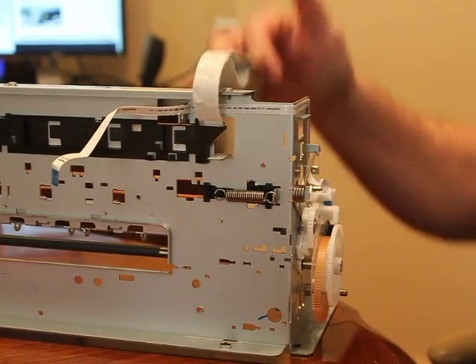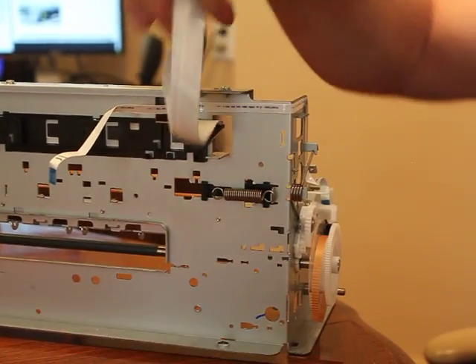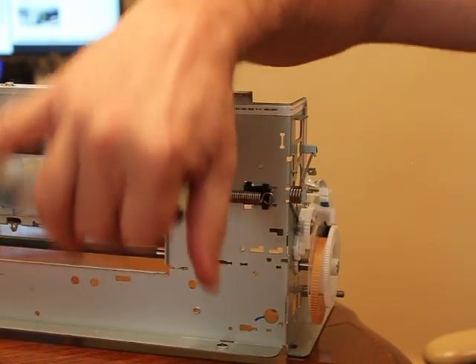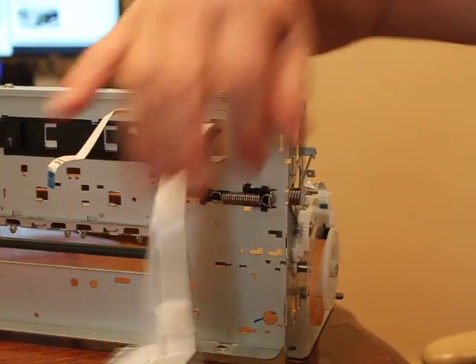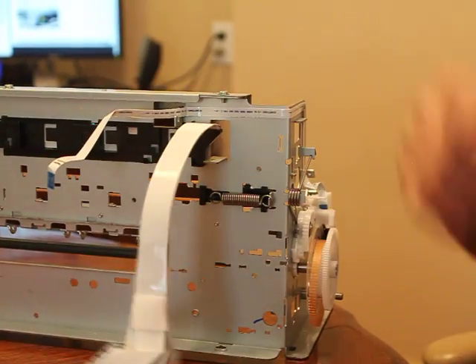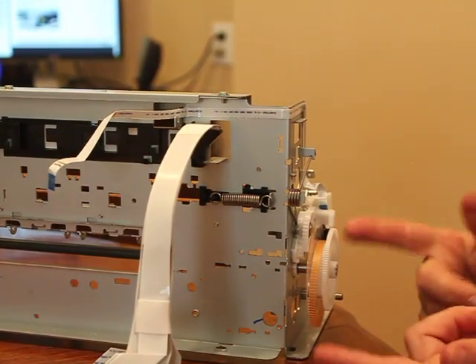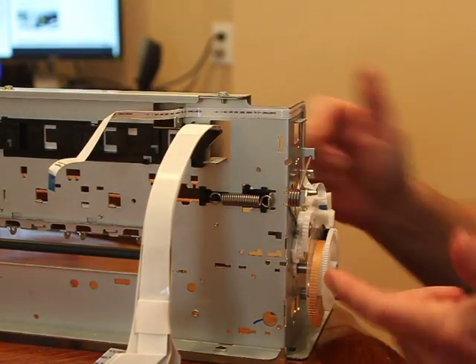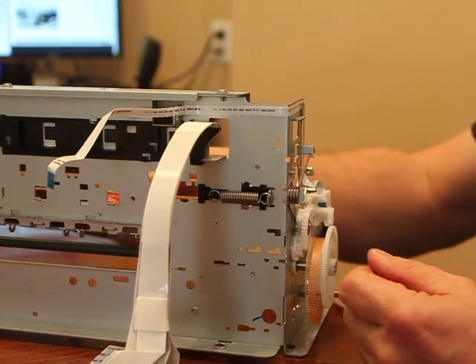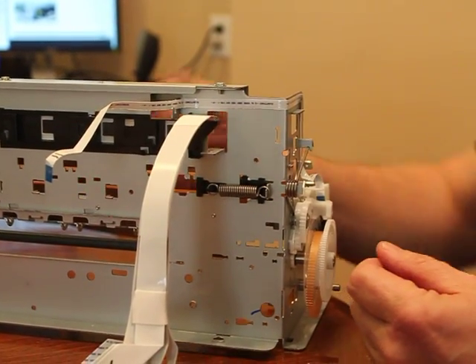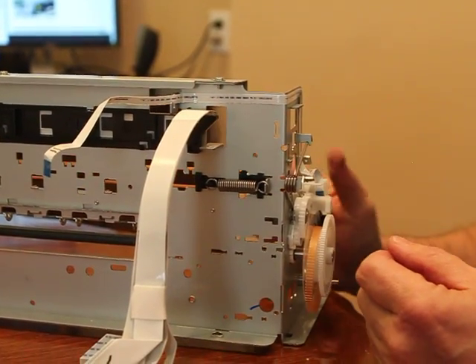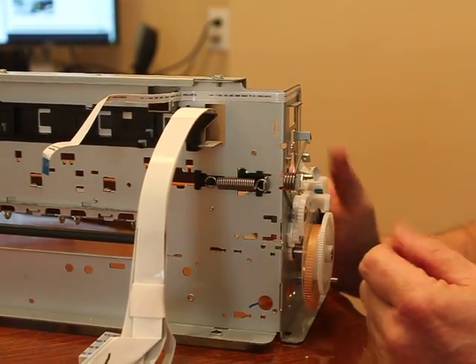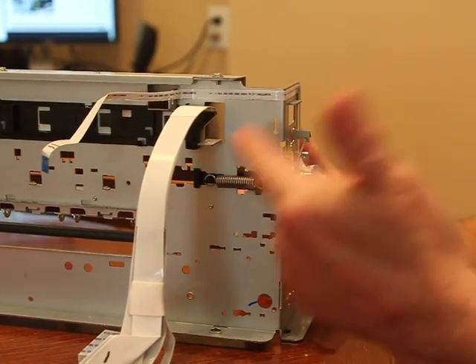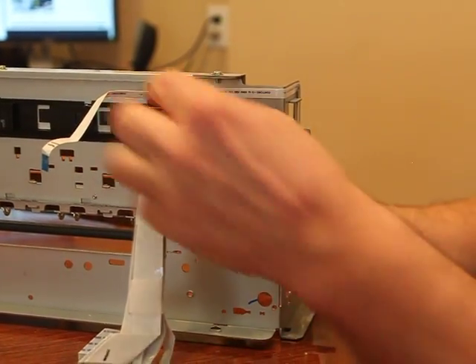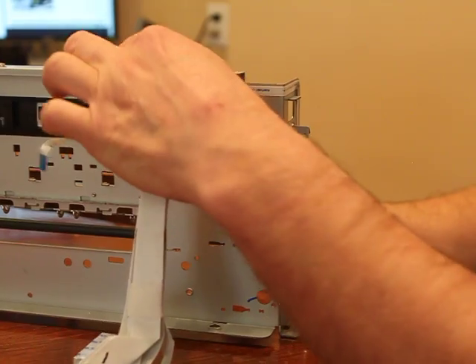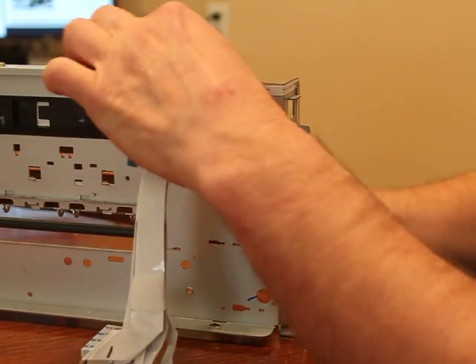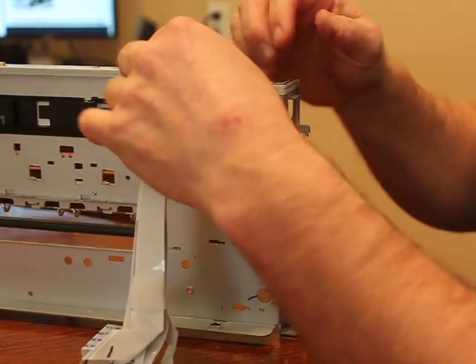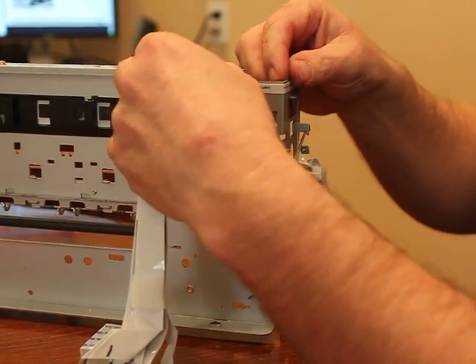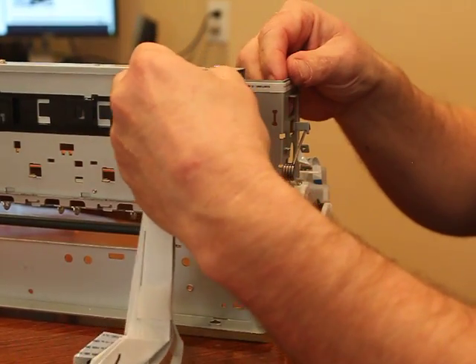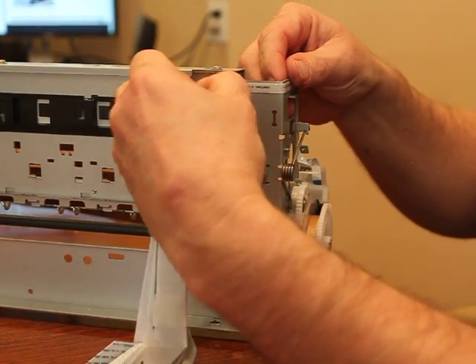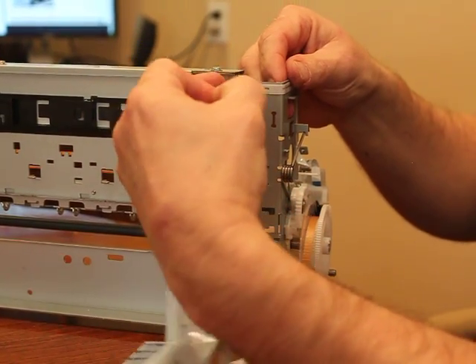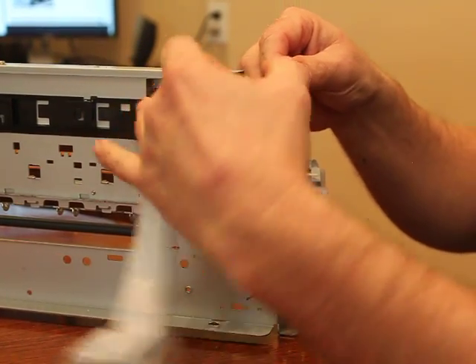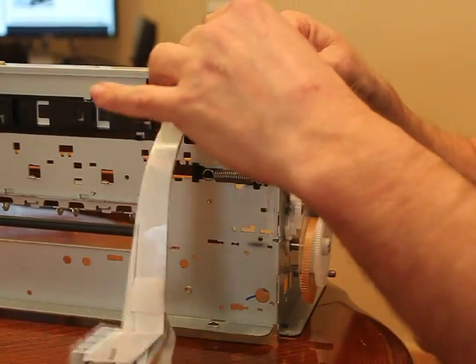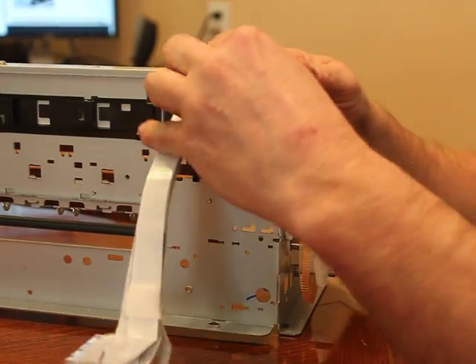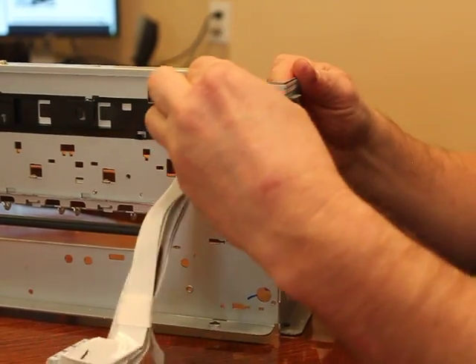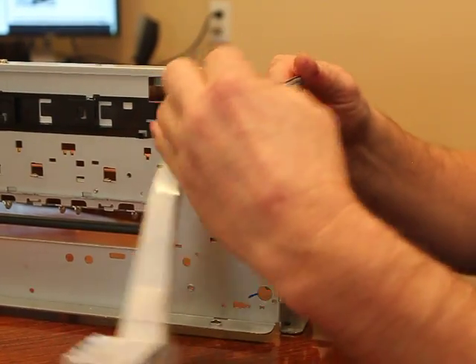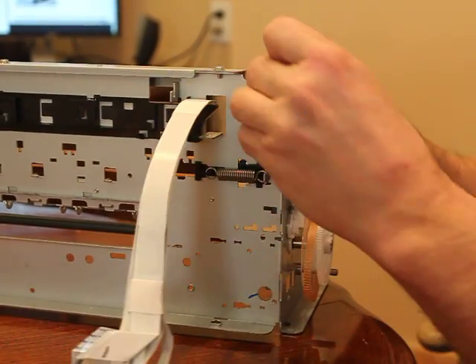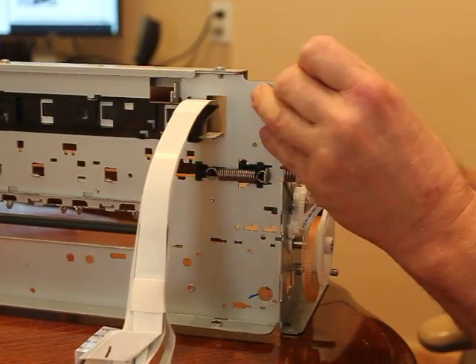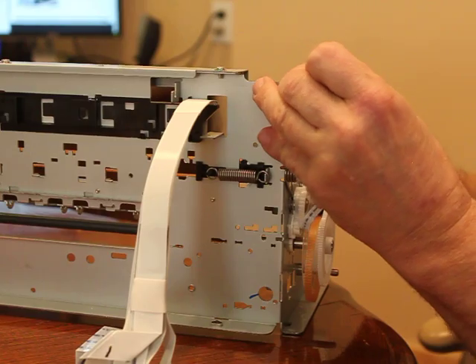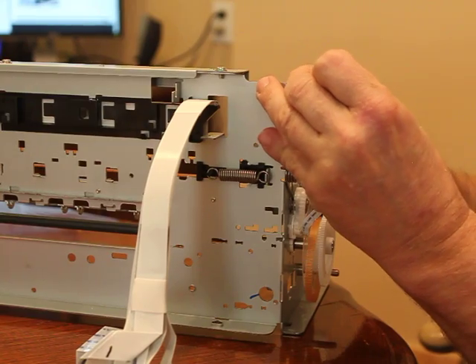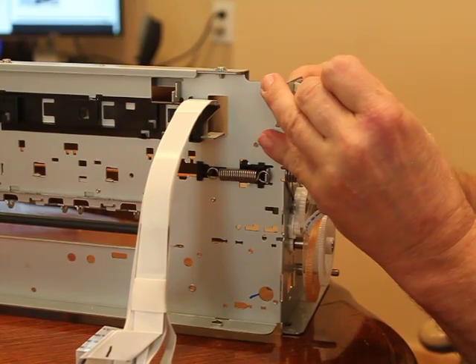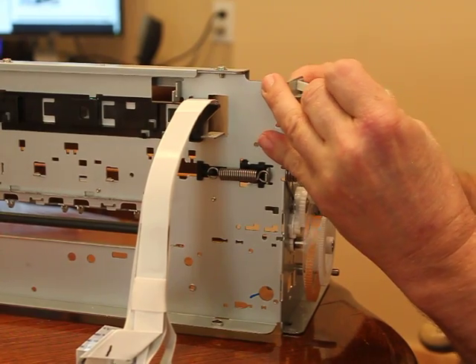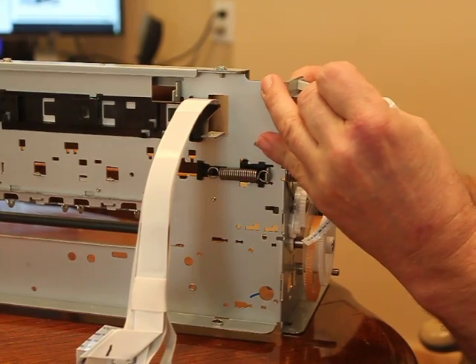We're going to start taping out this shaft. It's on the other side, but we're going to start back here. First, what we're going to do is take this, untape it from the frame nicely. Don't break it — you're going to need it later.